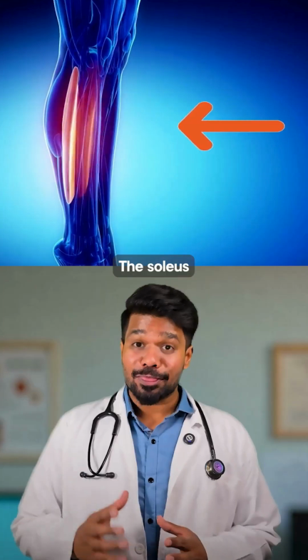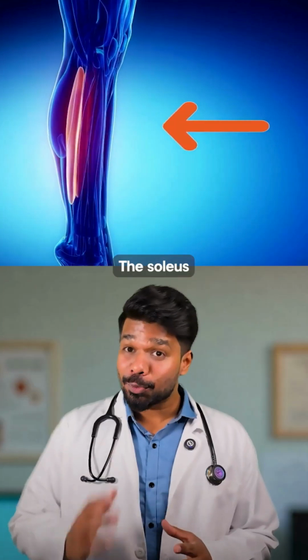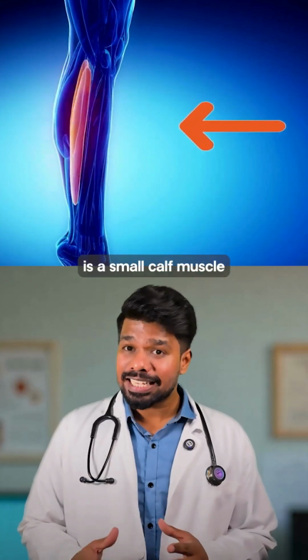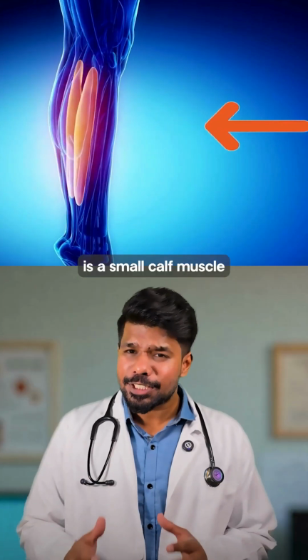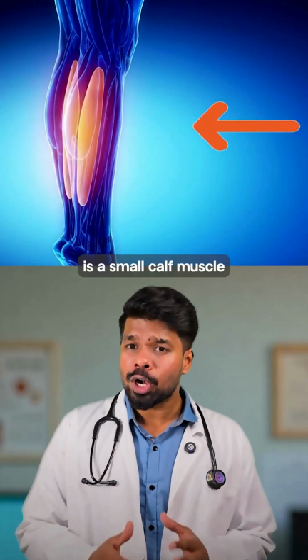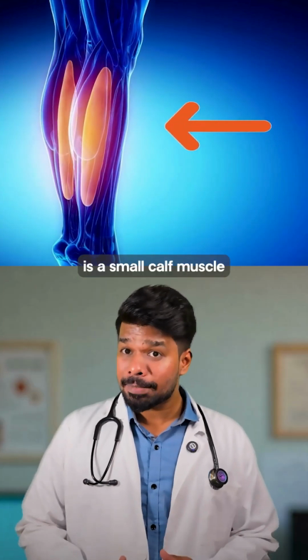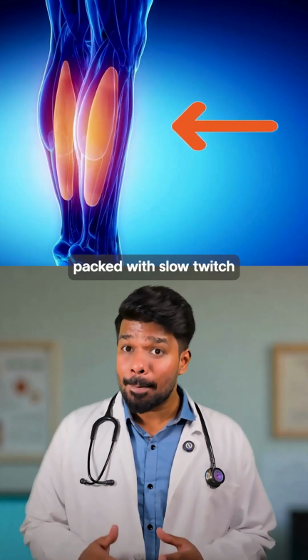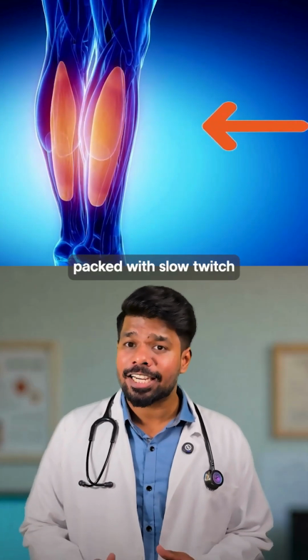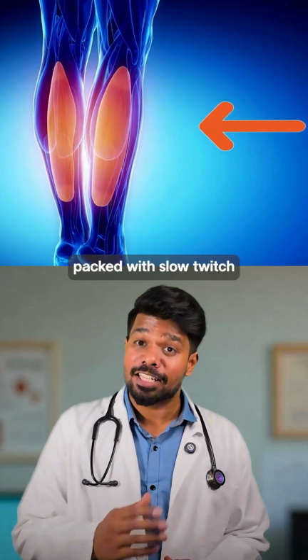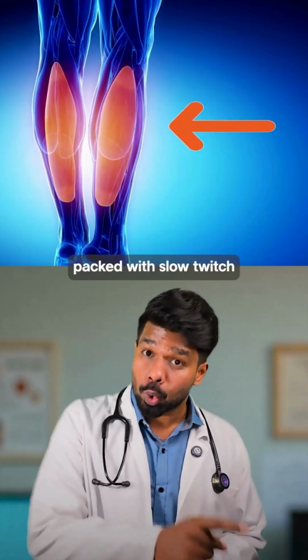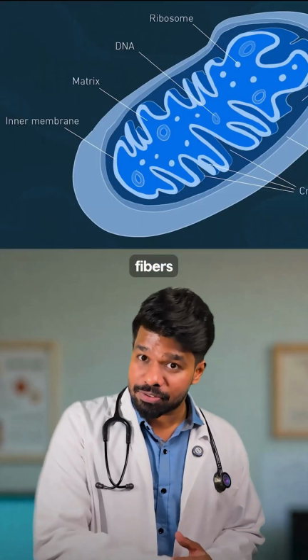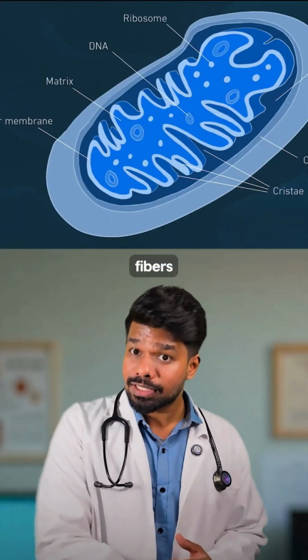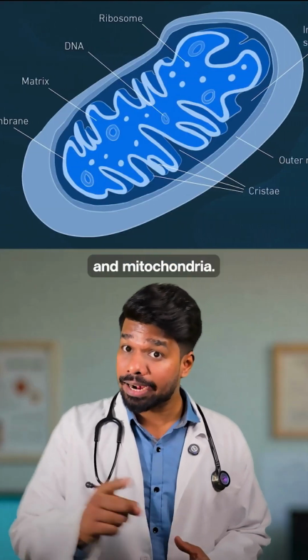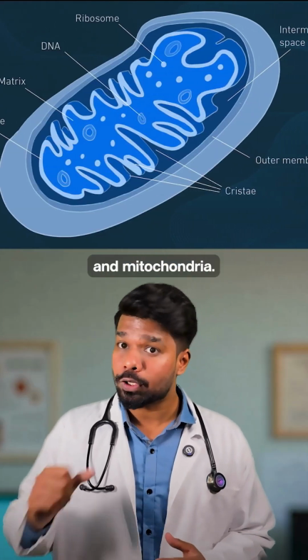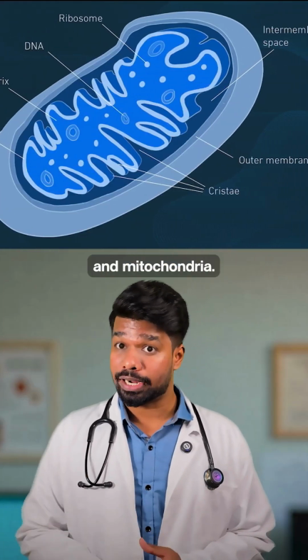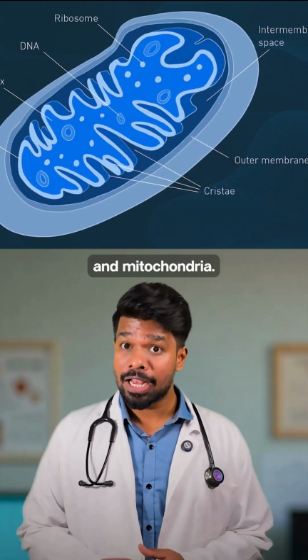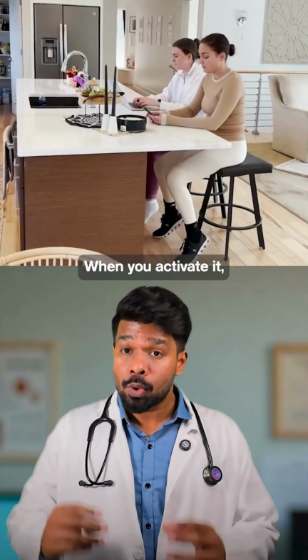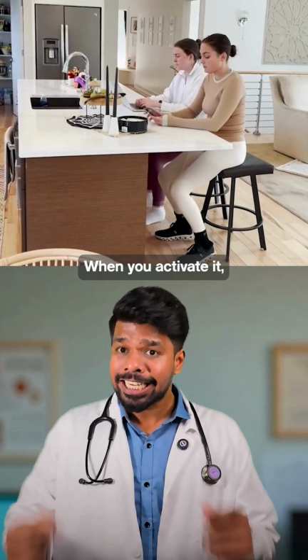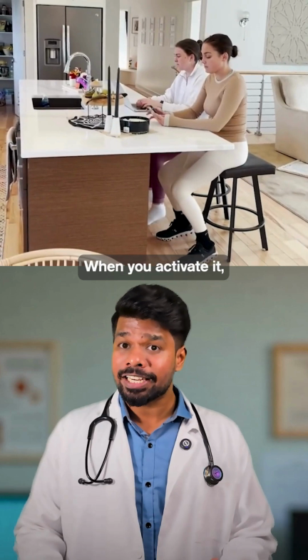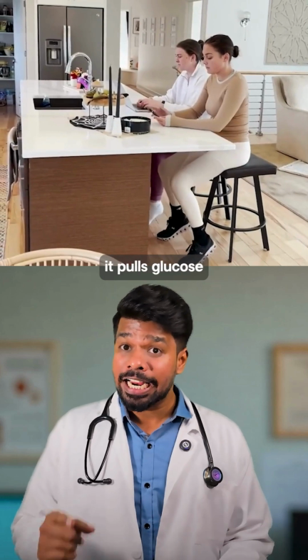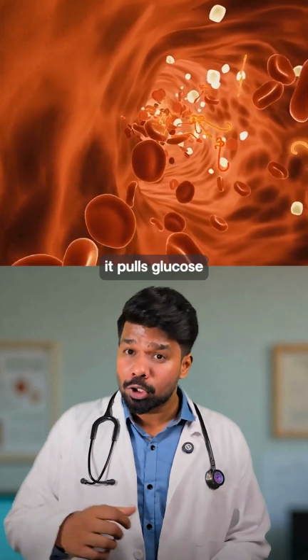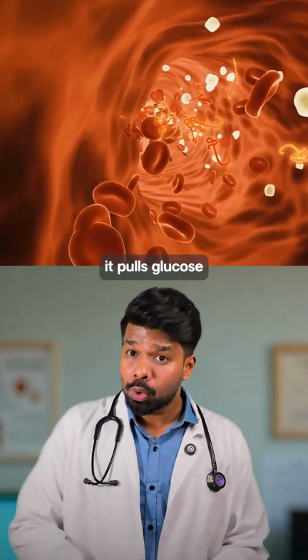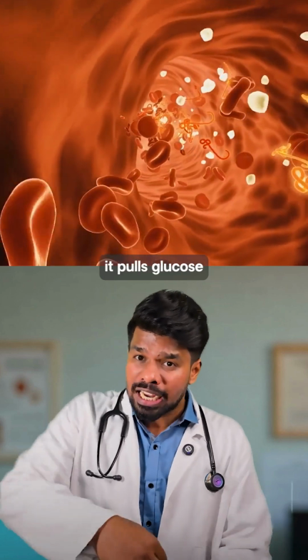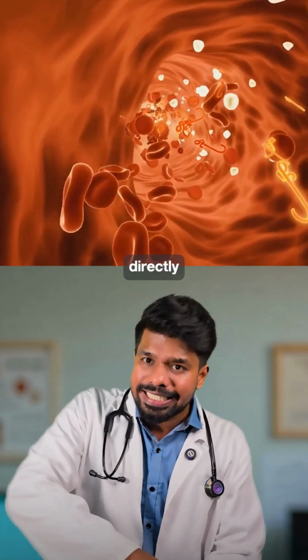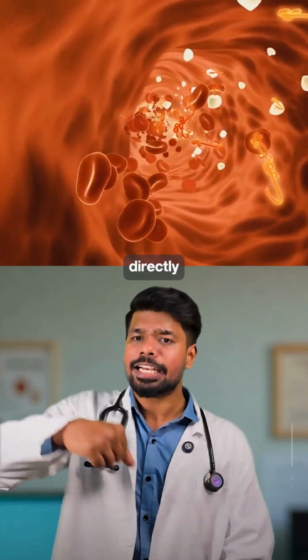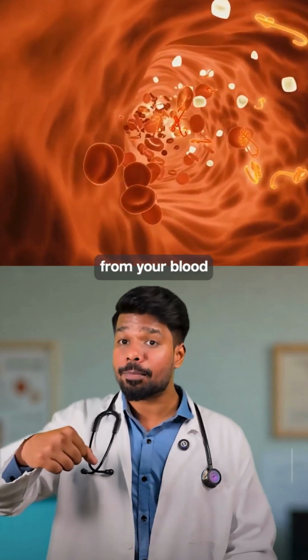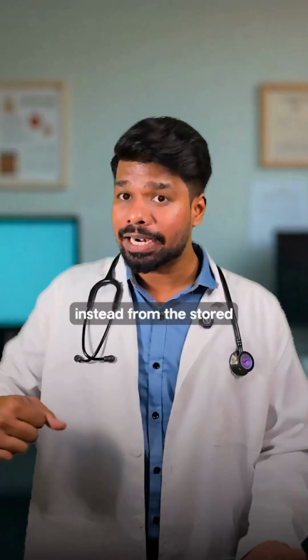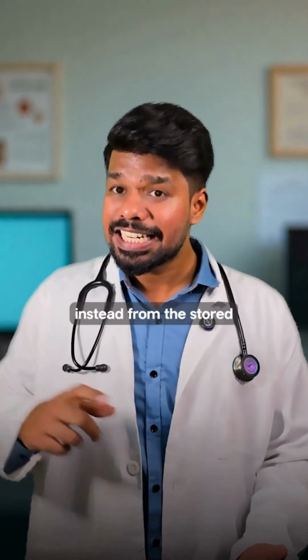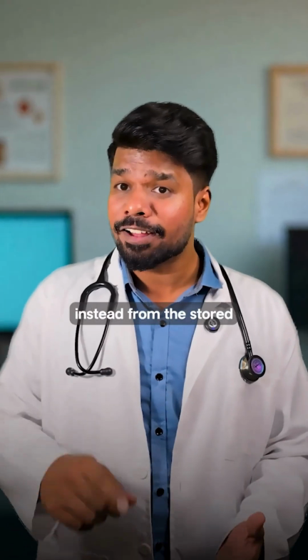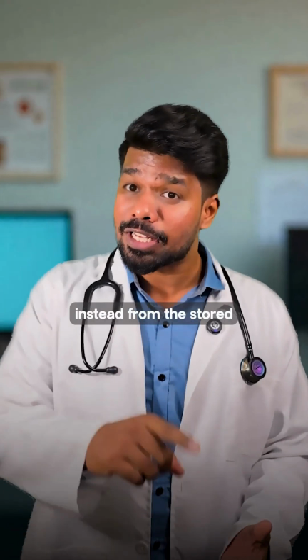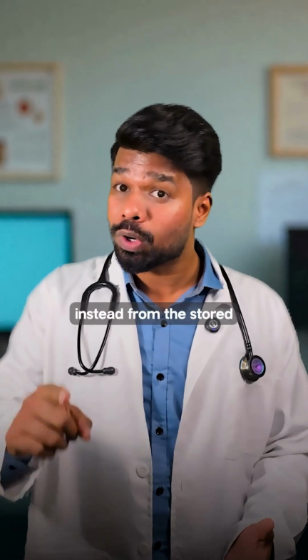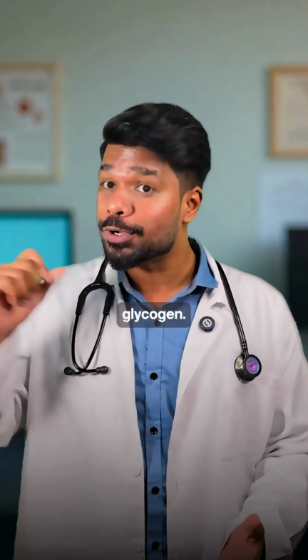The soleus is a small calf muscle packed with slow-twitch fibers and mitochondria. When you activate it, it pulls glucose directly from your blood instead of from stored glycogen.